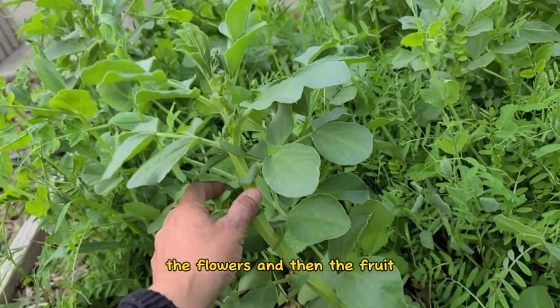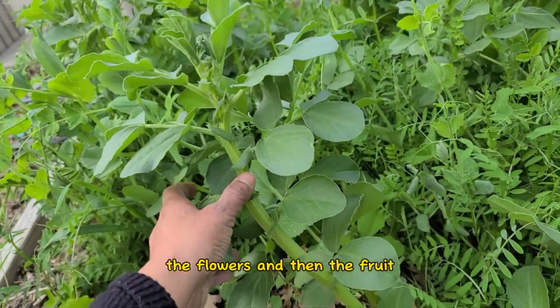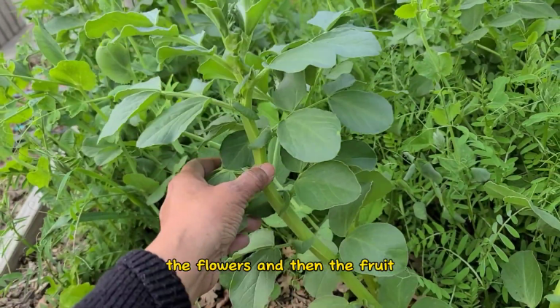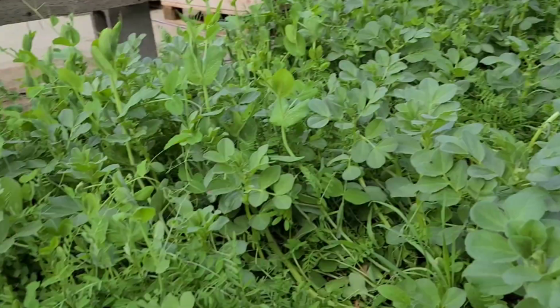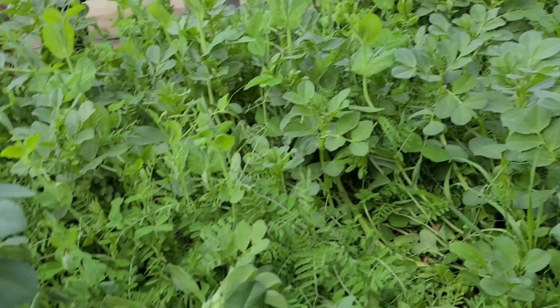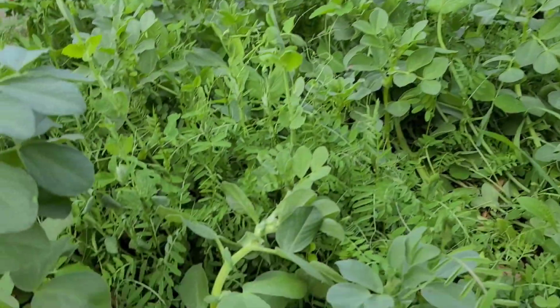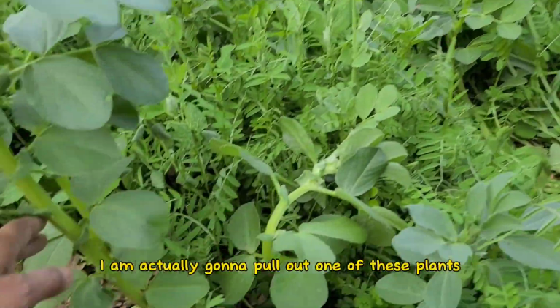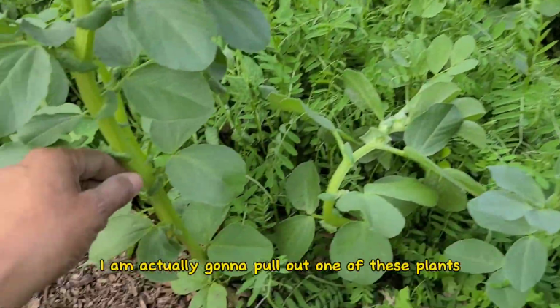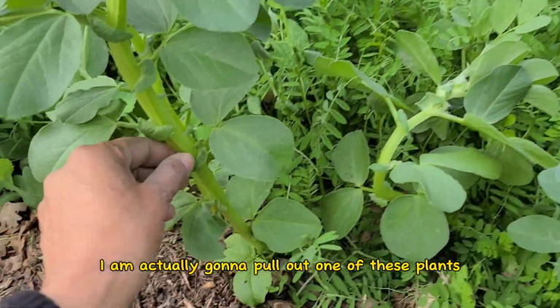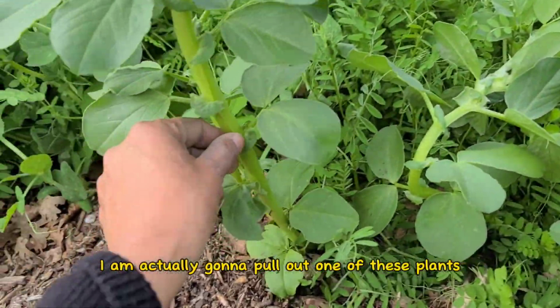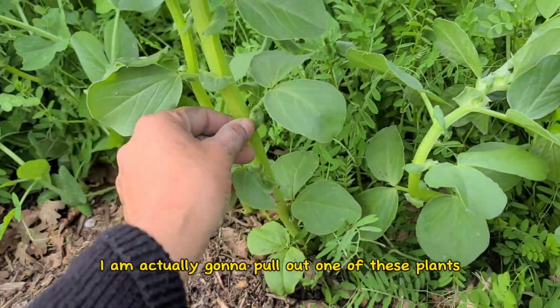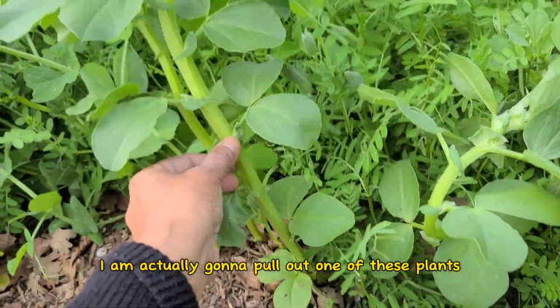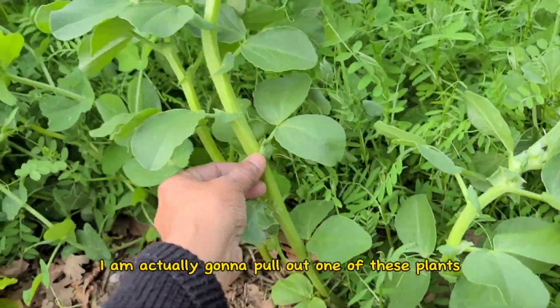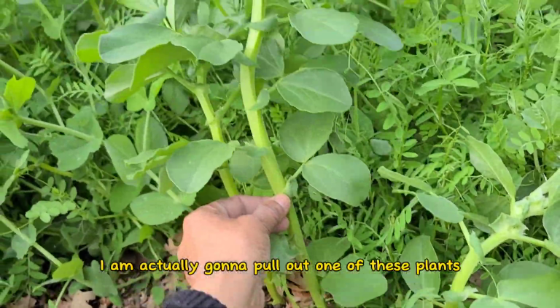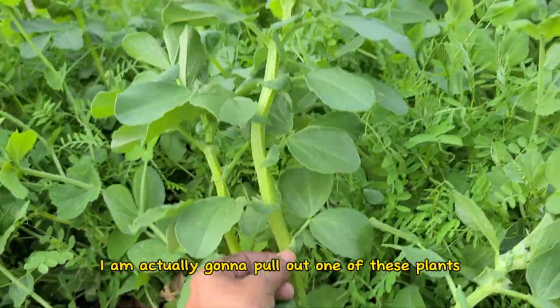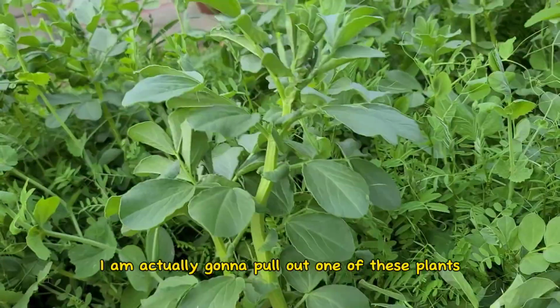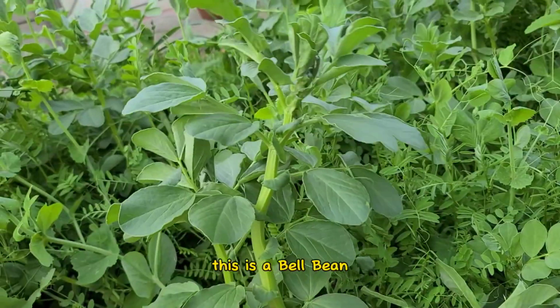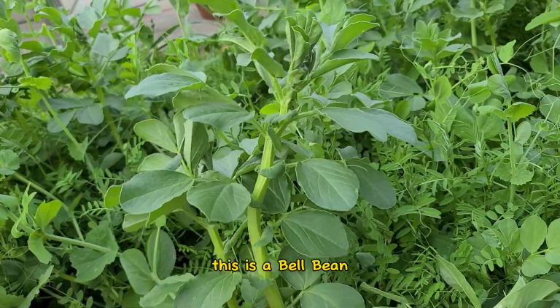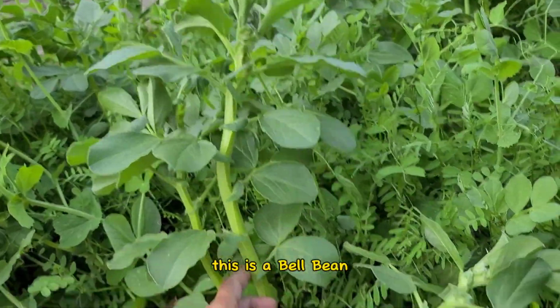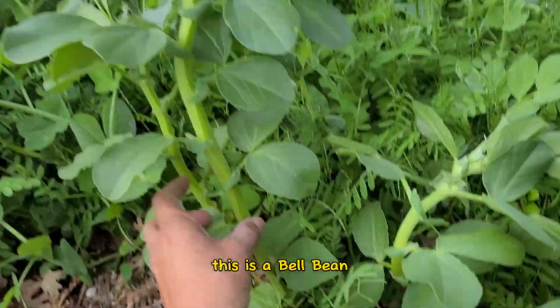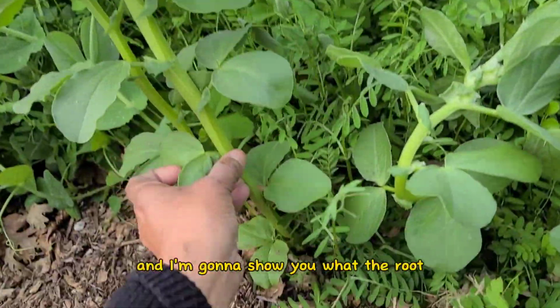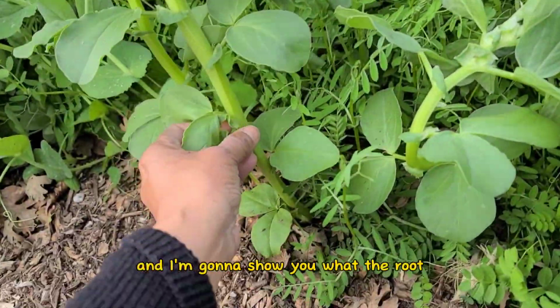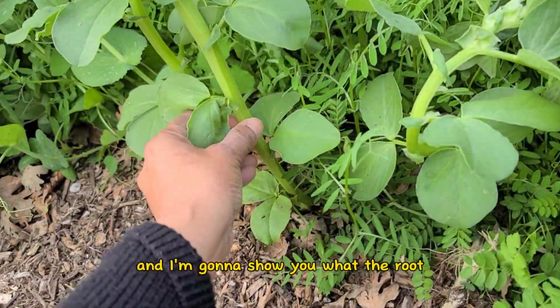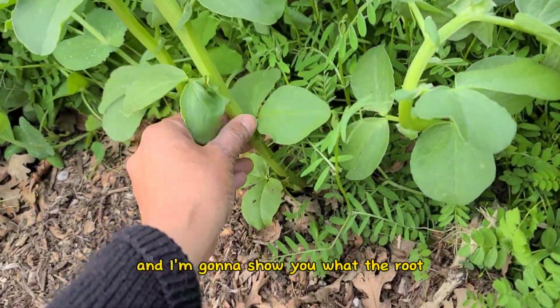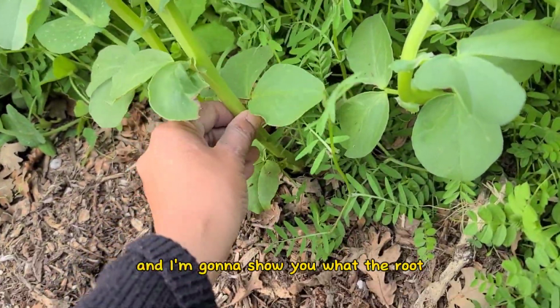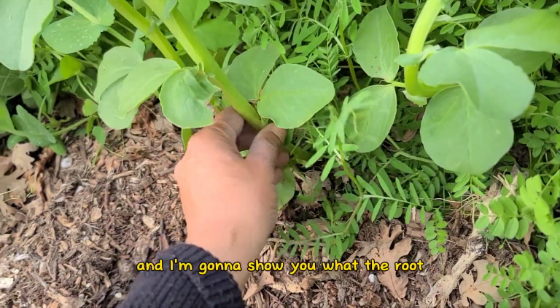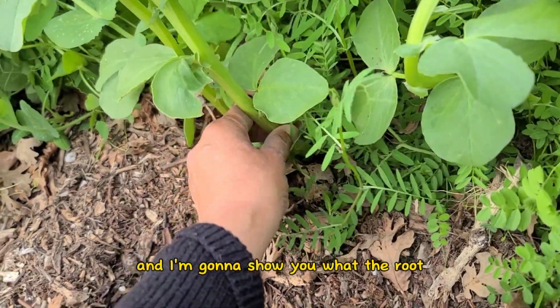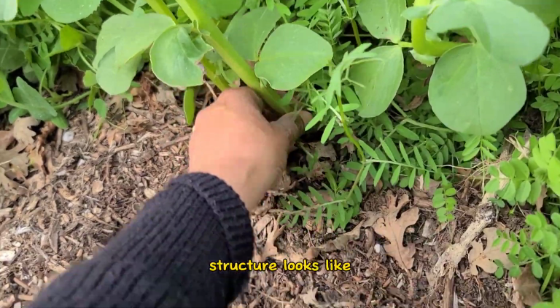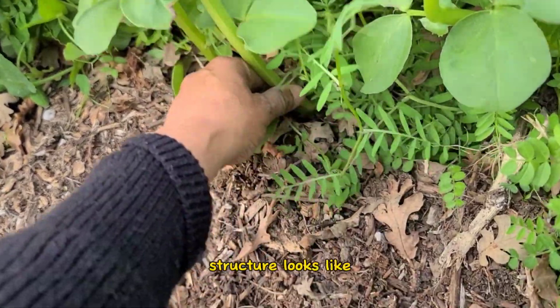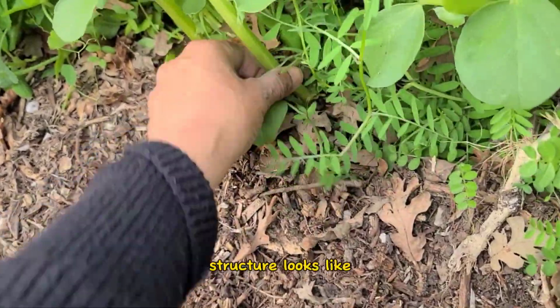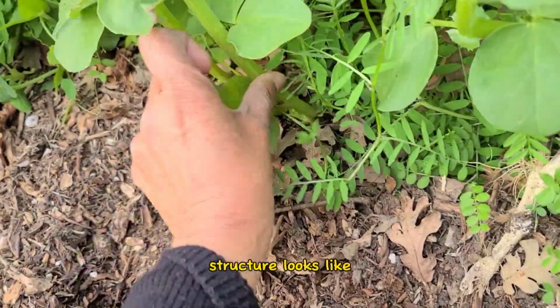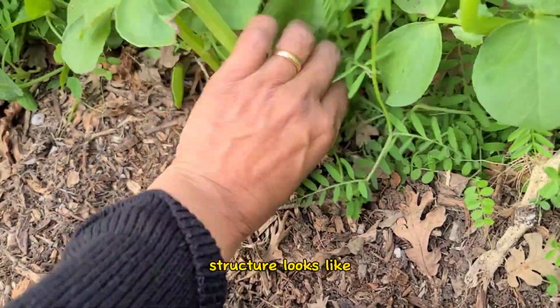I am actually going to pull out one of these plants — this is a bell bean — and I'm going to show you what the root structure looks like.